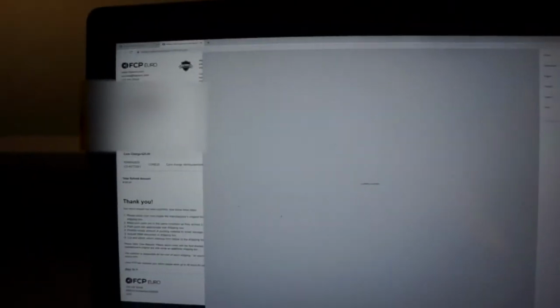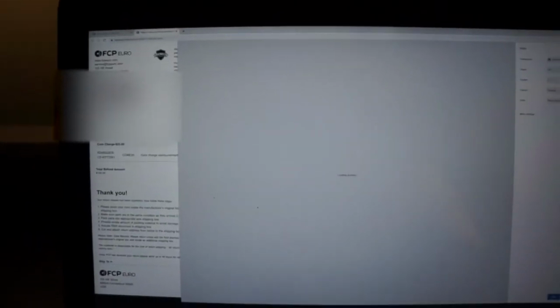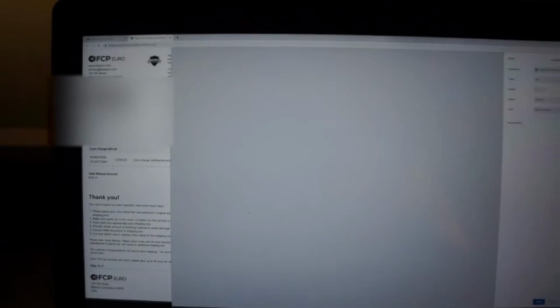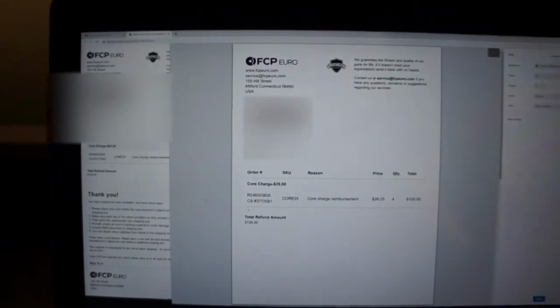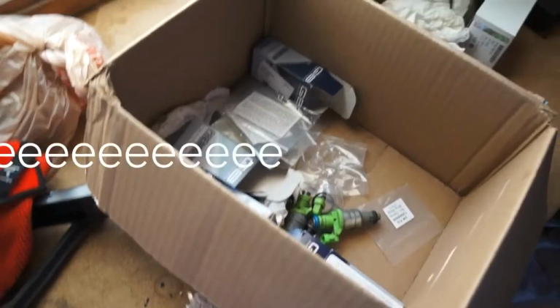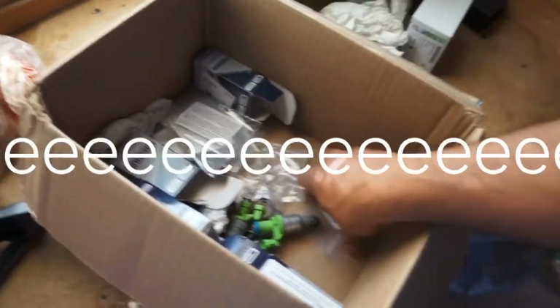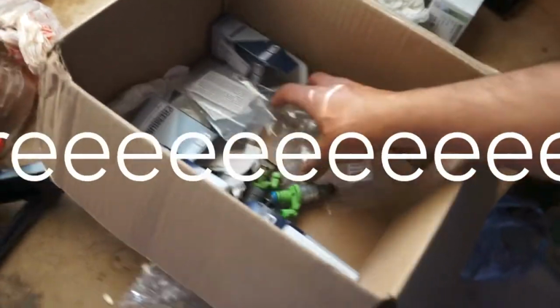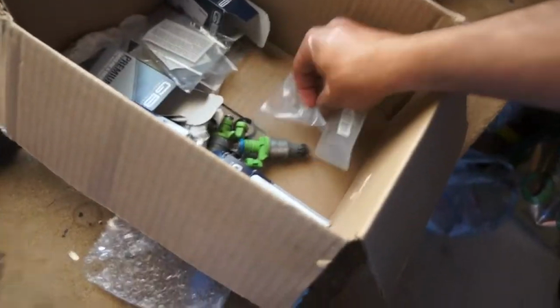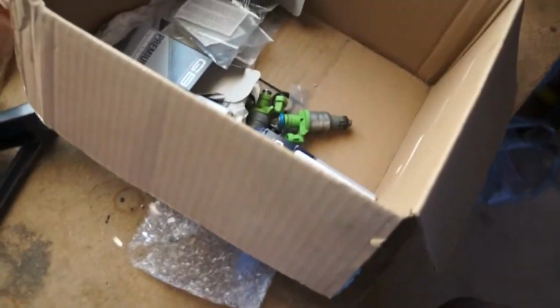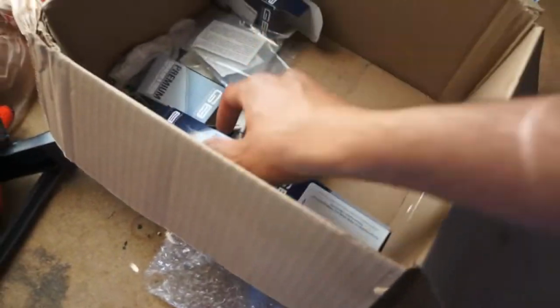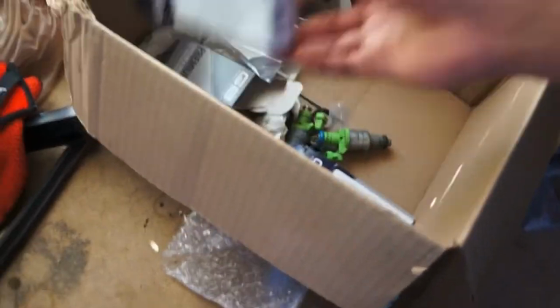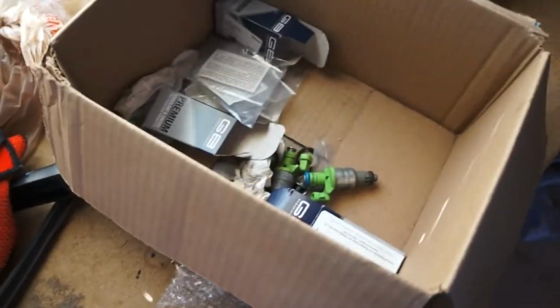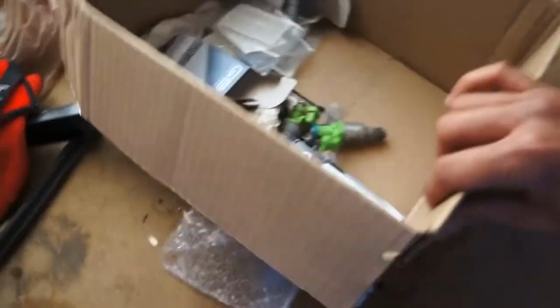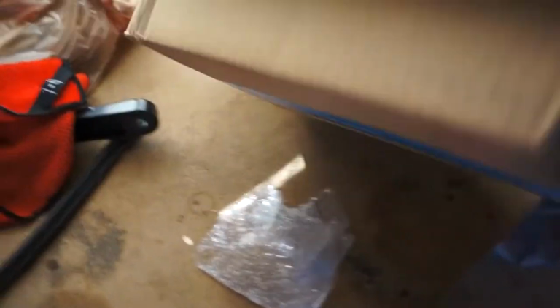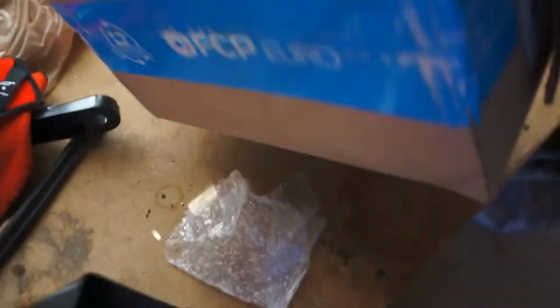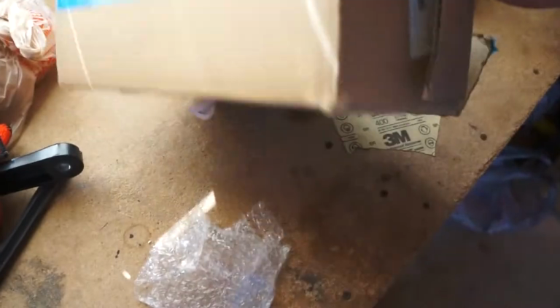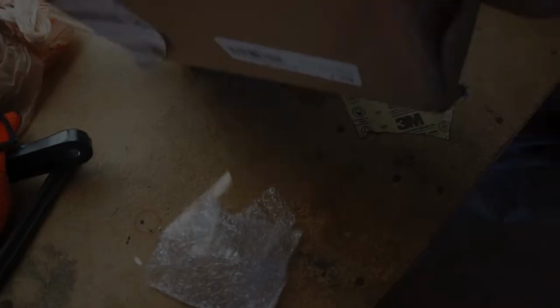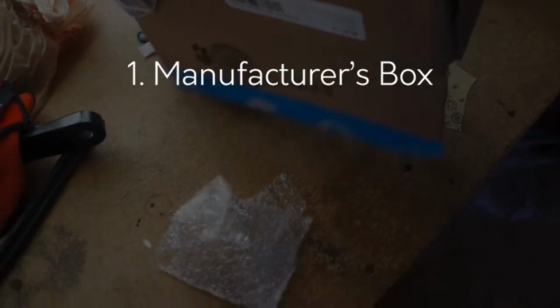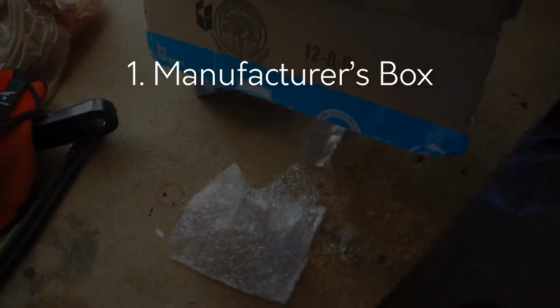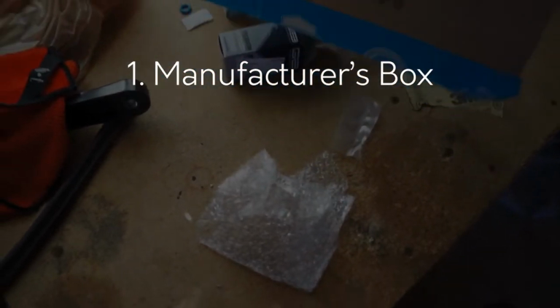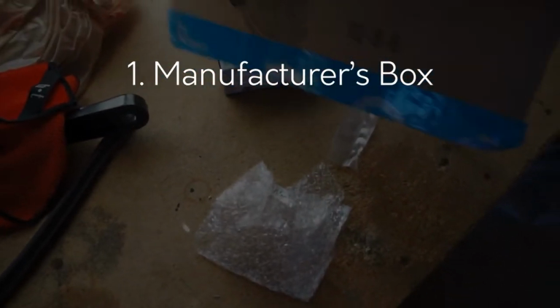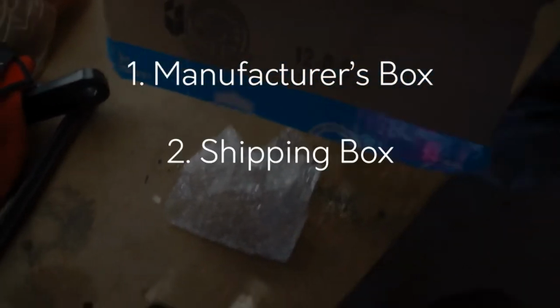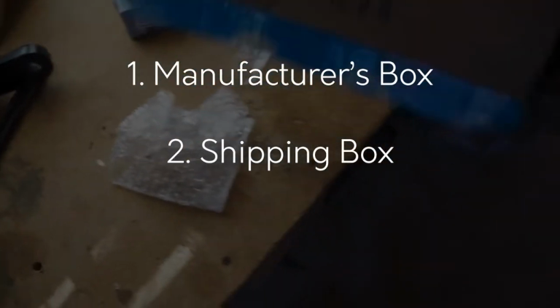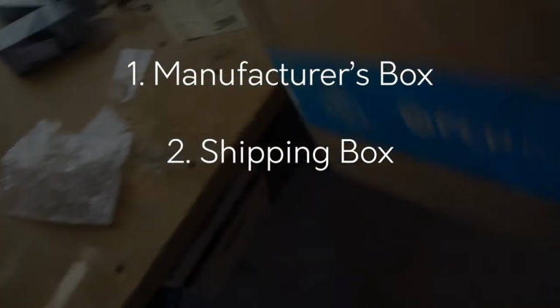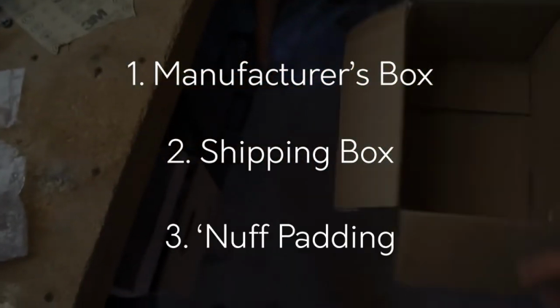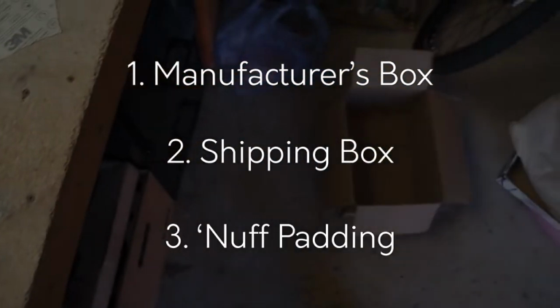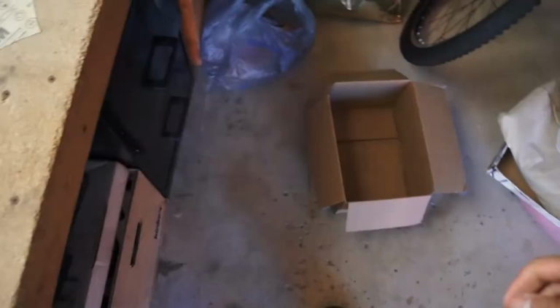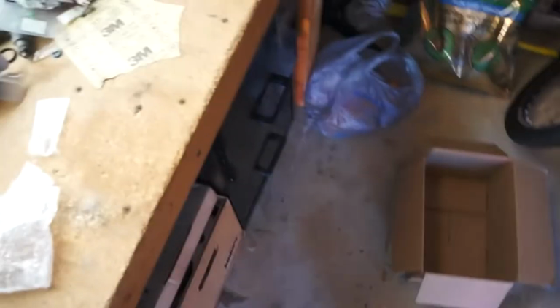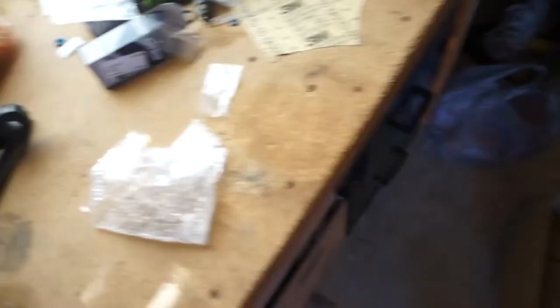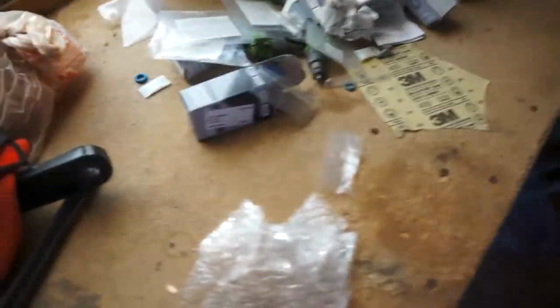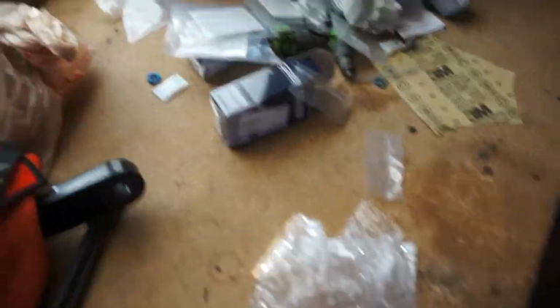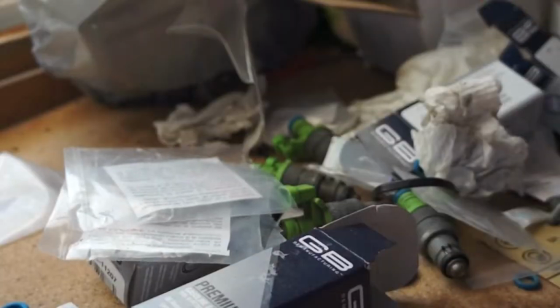Now it's time for the fun stuff — repackaging. FCP Euro is pretty strict on their packaging, so make sure everything is in its manufacturer's box, within a shipping box, with enough padding. So enjoy this montage of me packing a box.